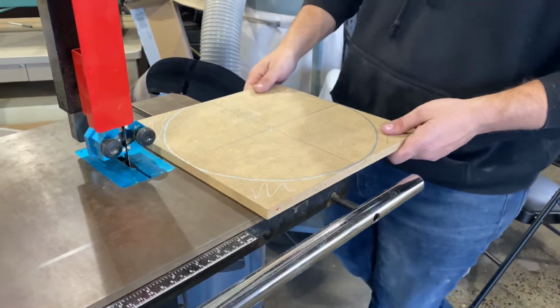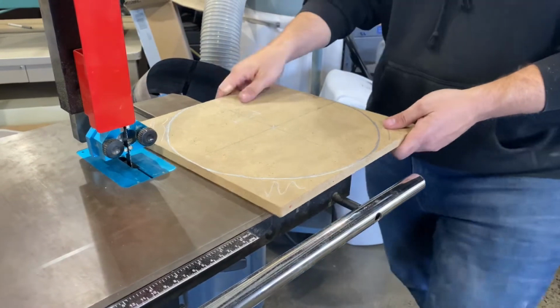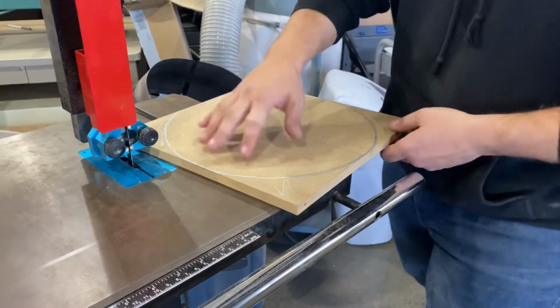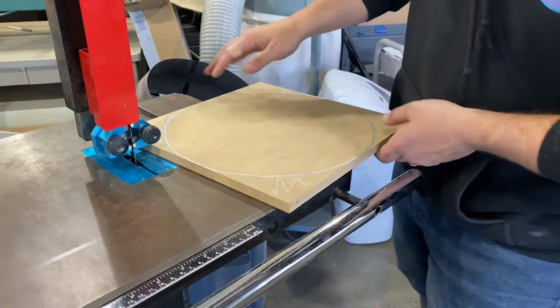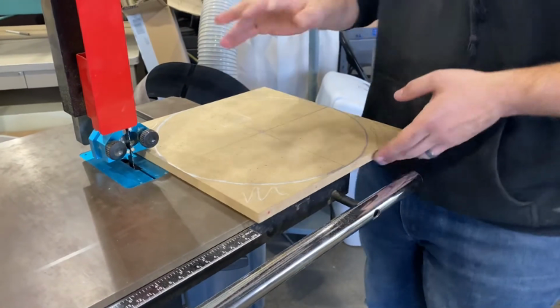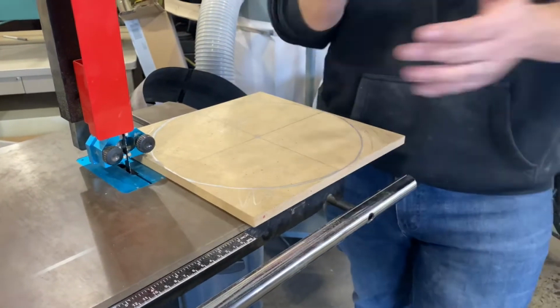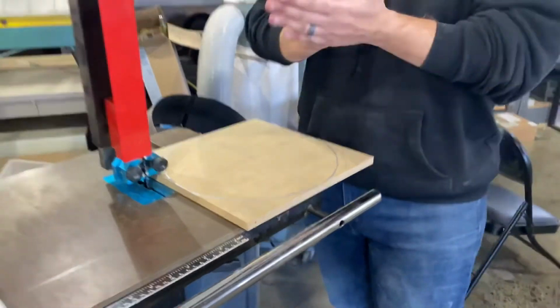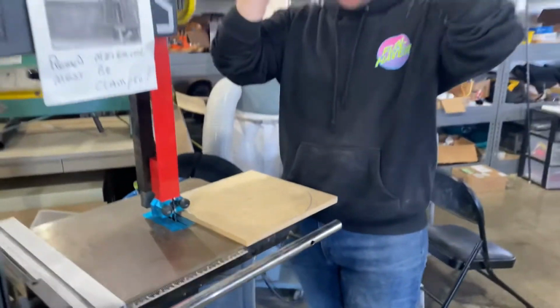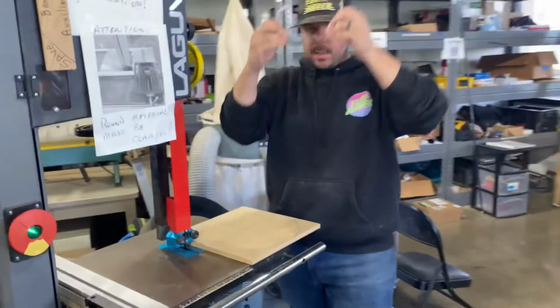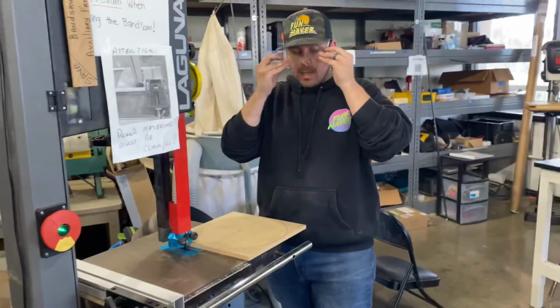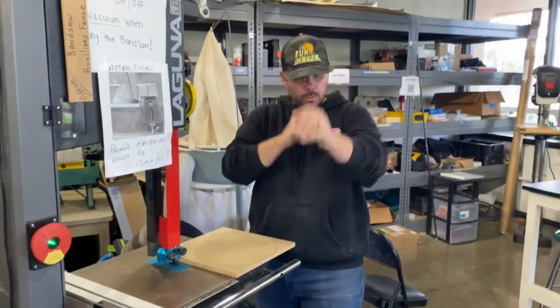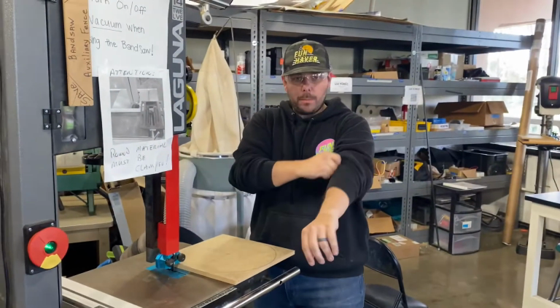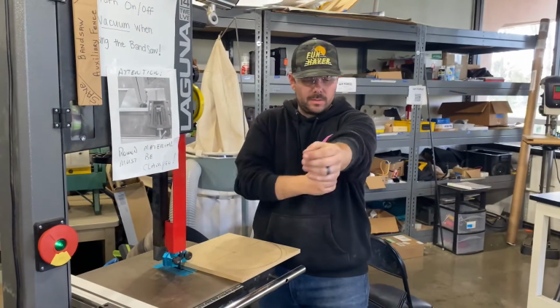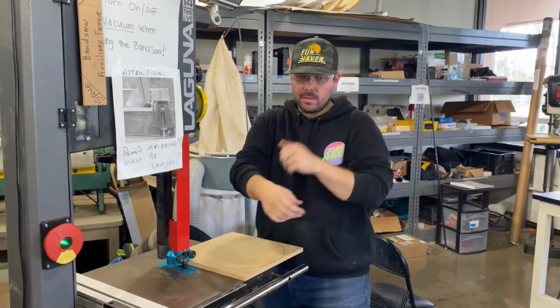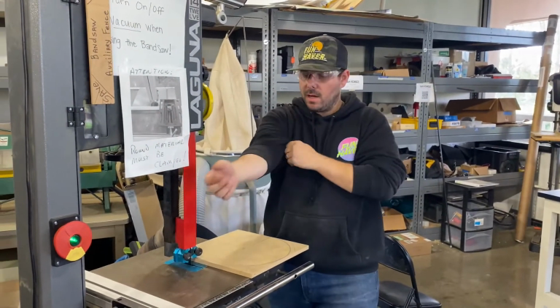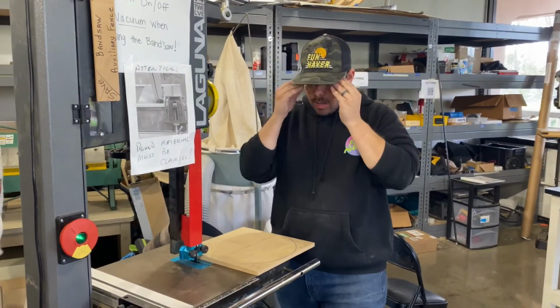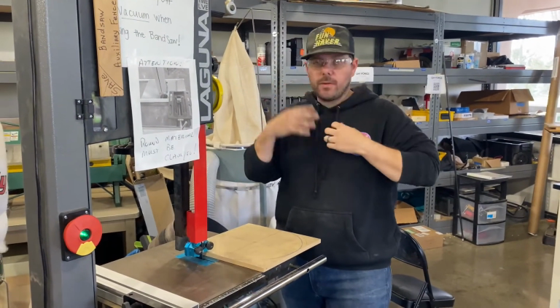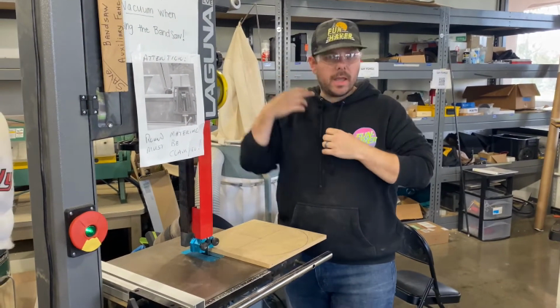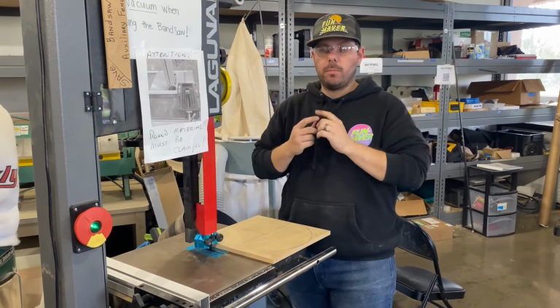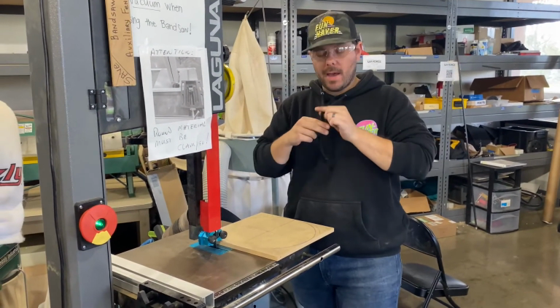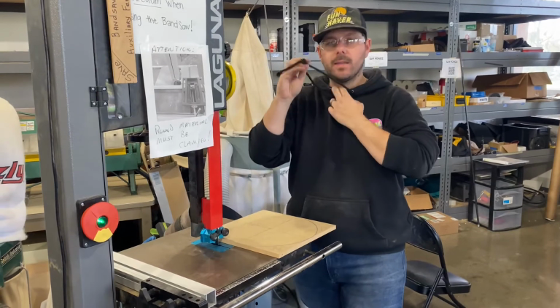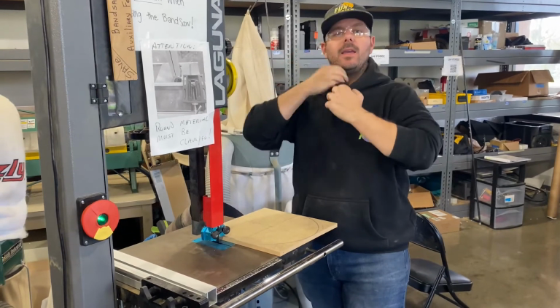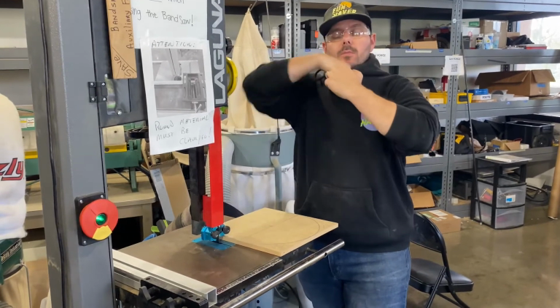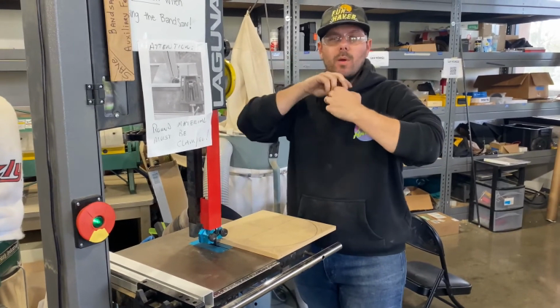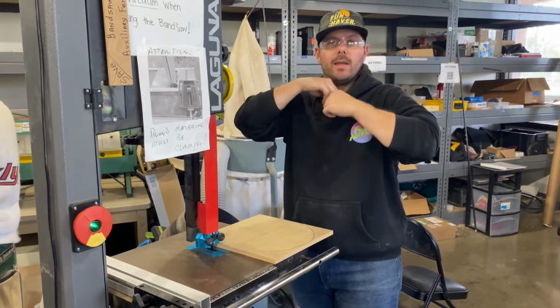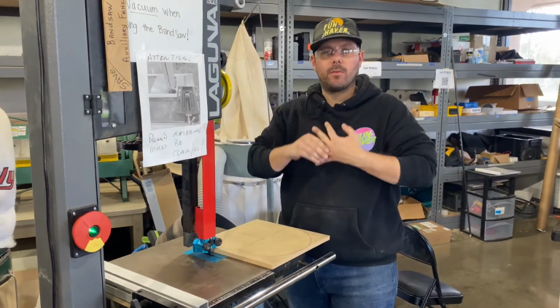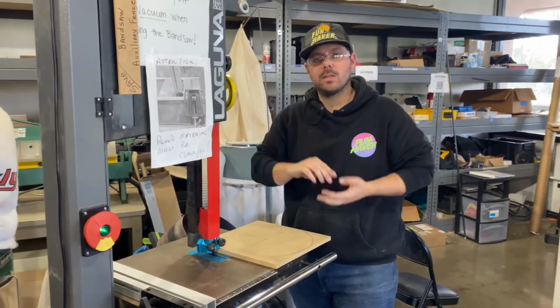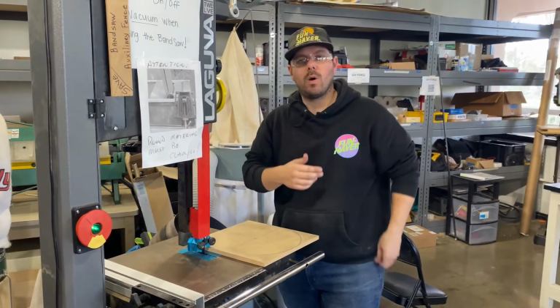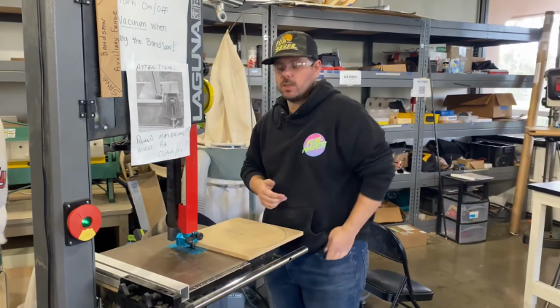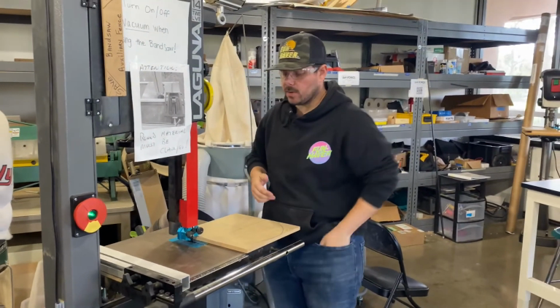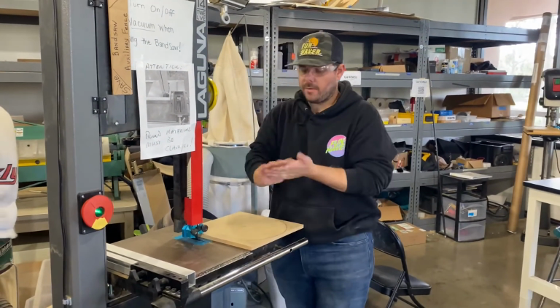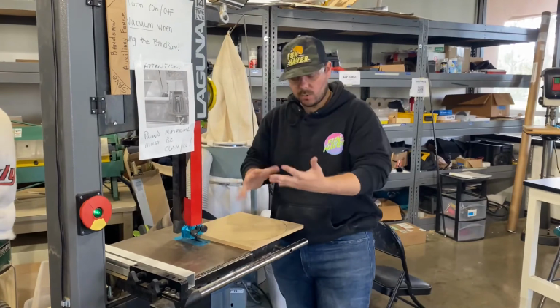I'll show you how you do that, but first, safety rules. Safety glasses — you want to roll up your sleeves if you have sleeves on. If you have long hair, you're going to pull that back. Anything hanging, put that away. Any rings or watches, you're going to take those off as well.